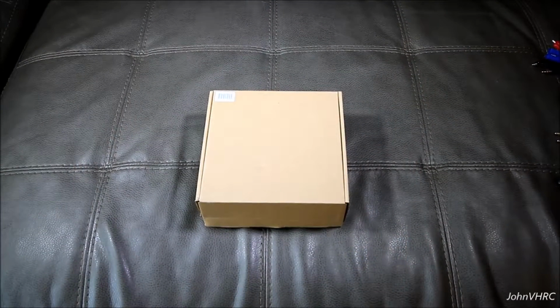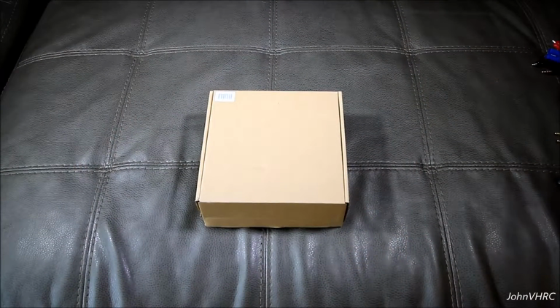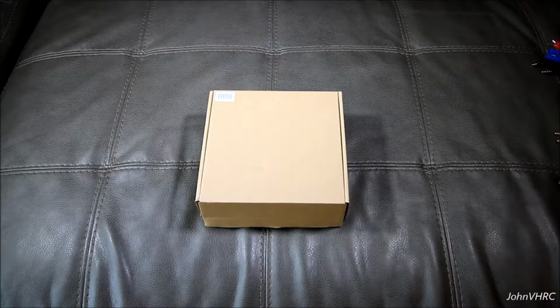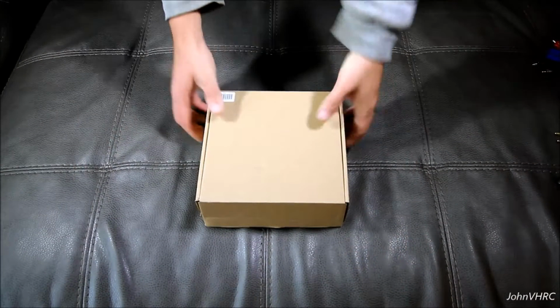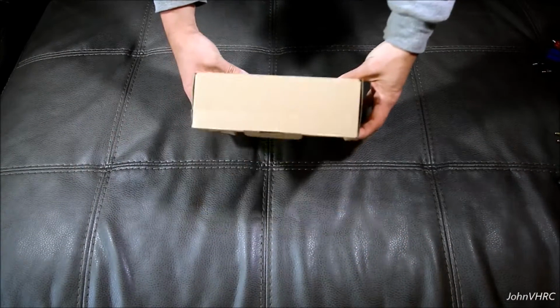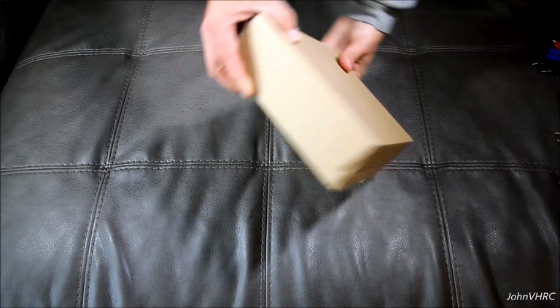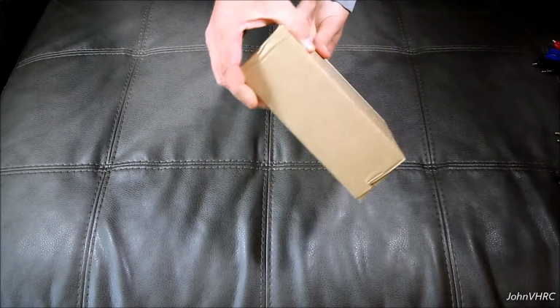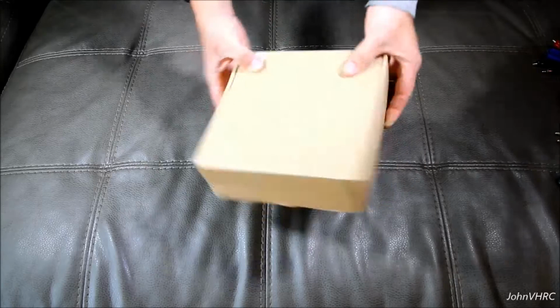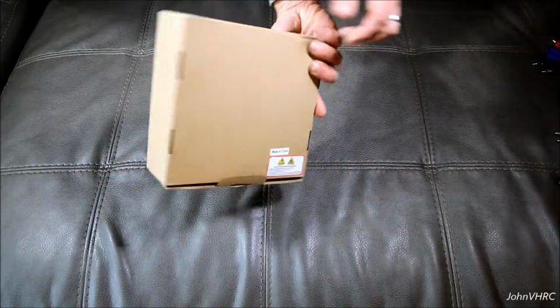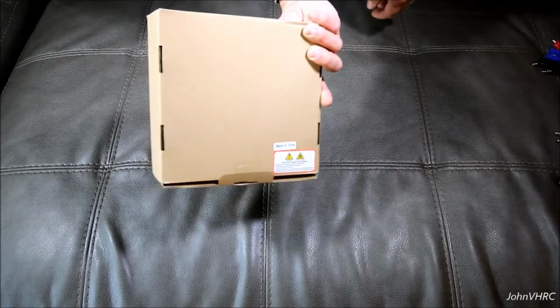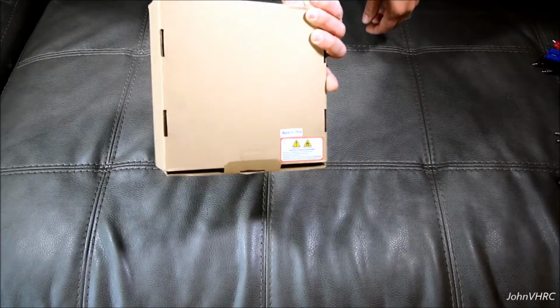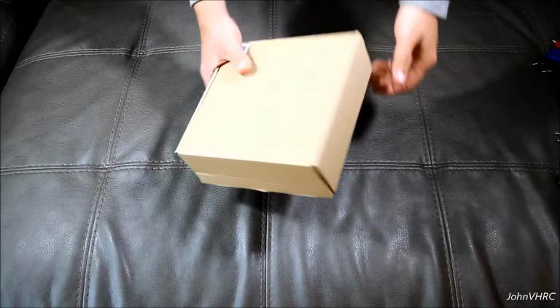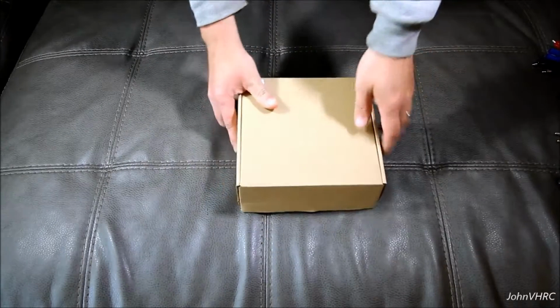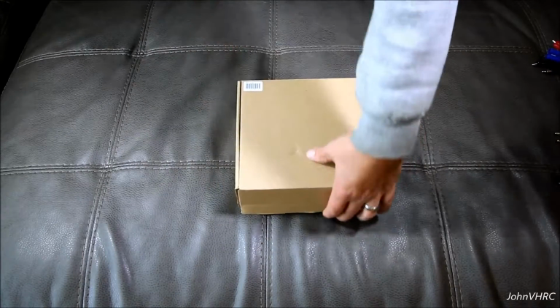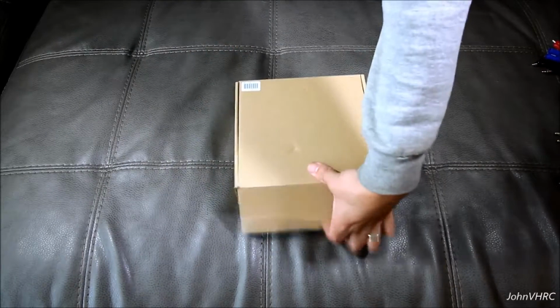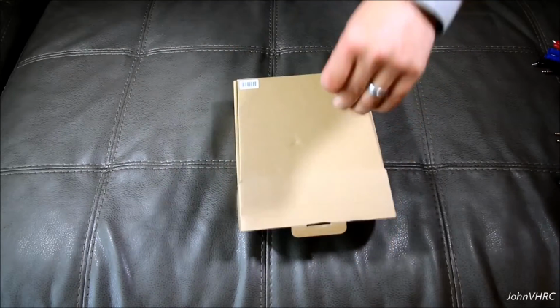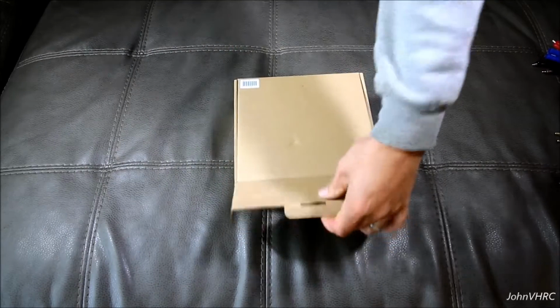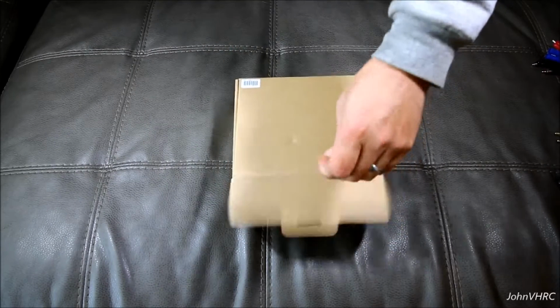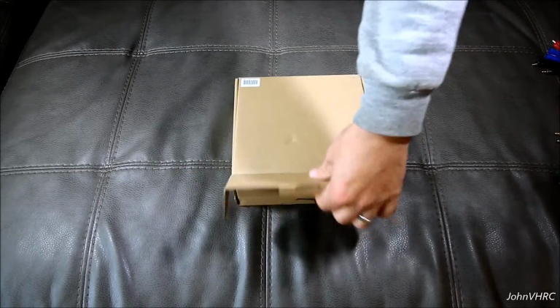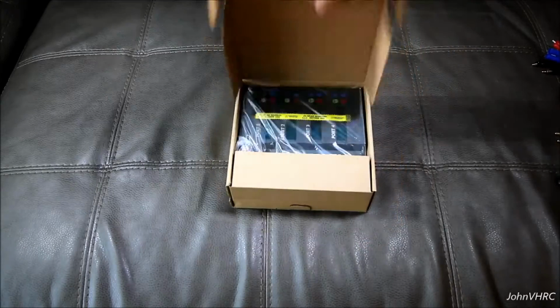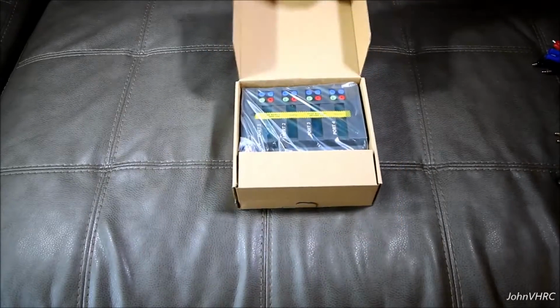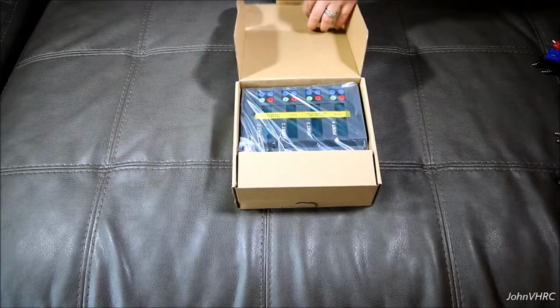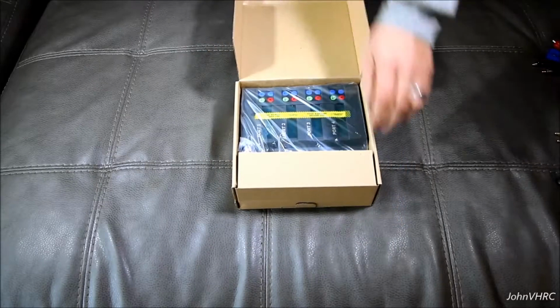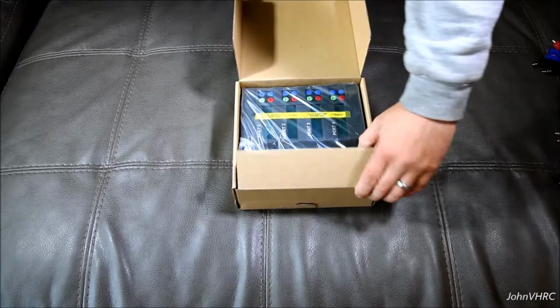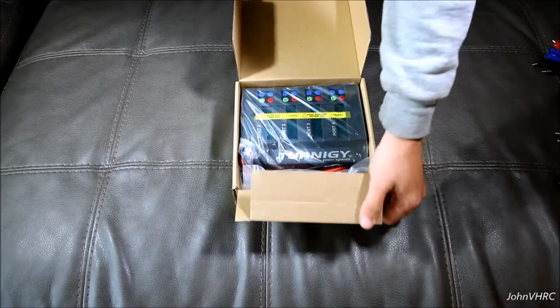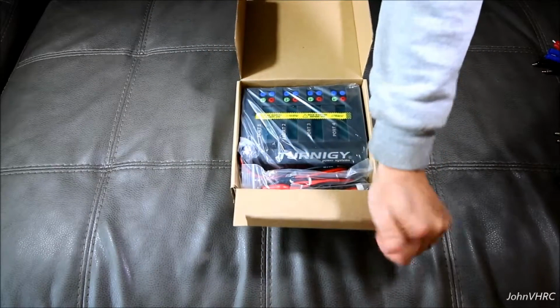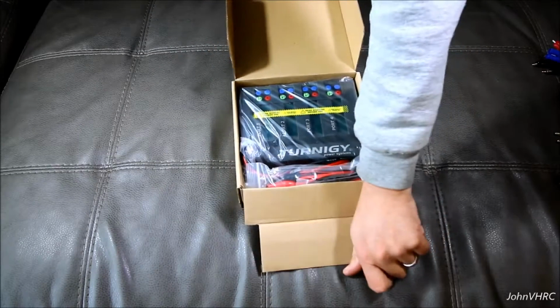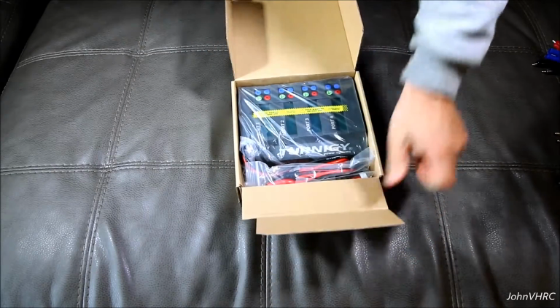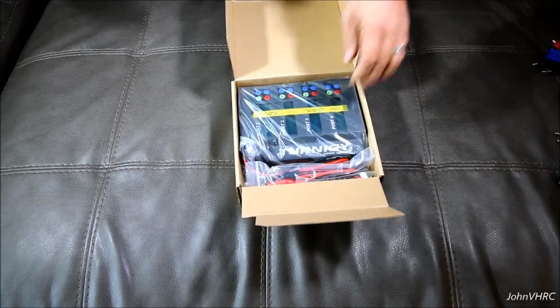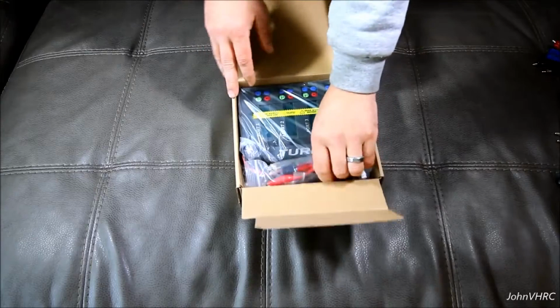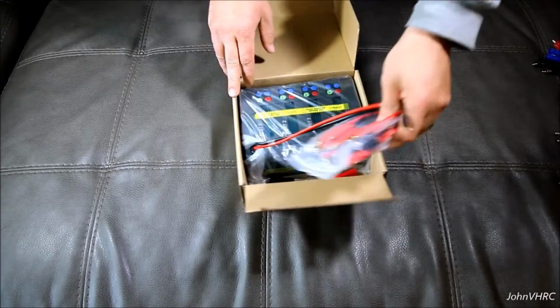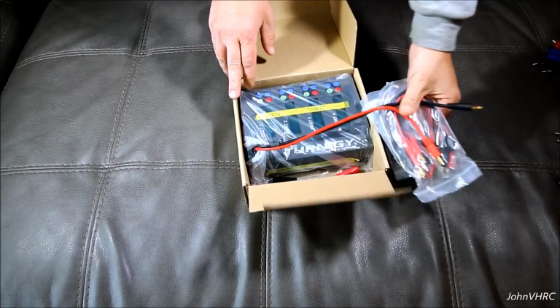Hey guys, look what I got. You probably know from the title, but you can't guess from the box. We have the Turnigy 4-port charger.